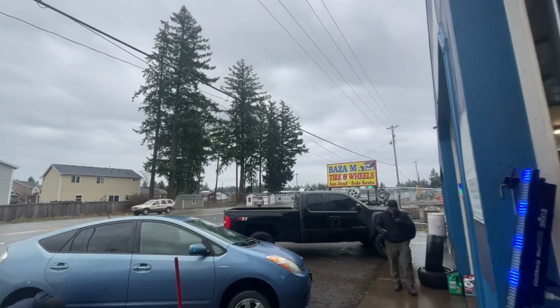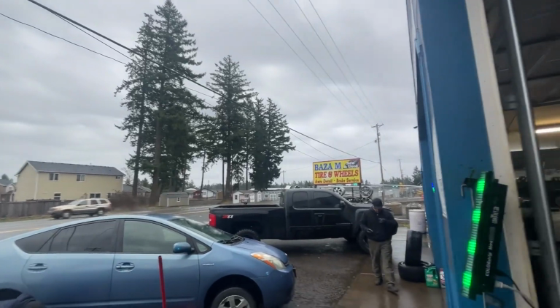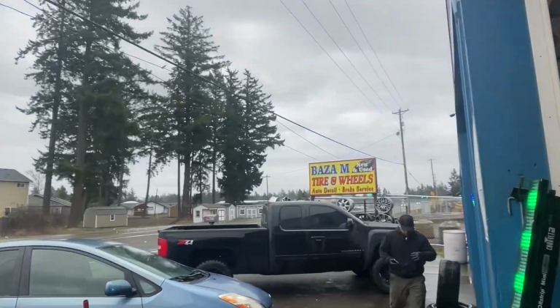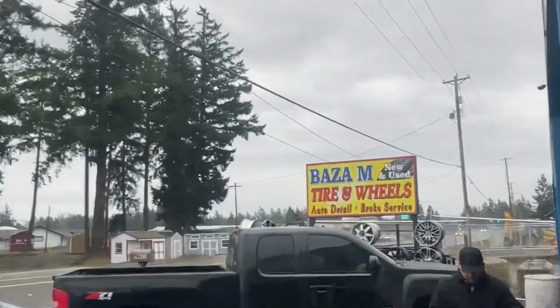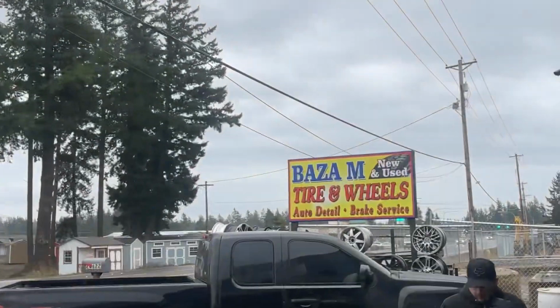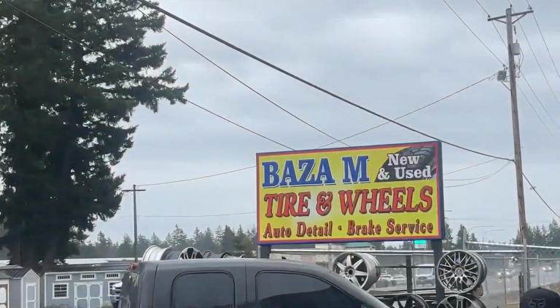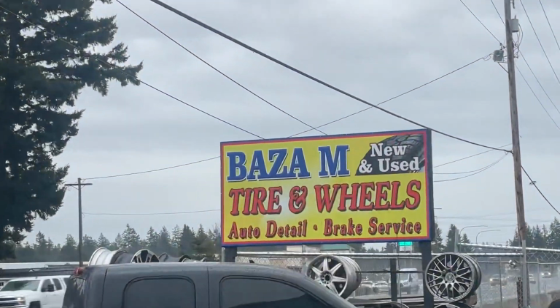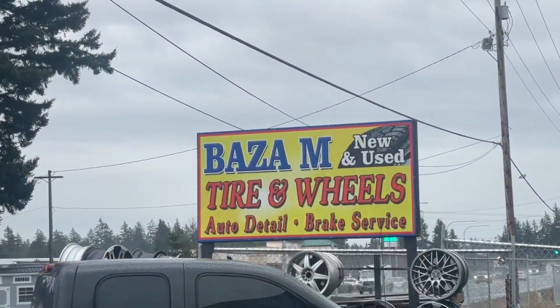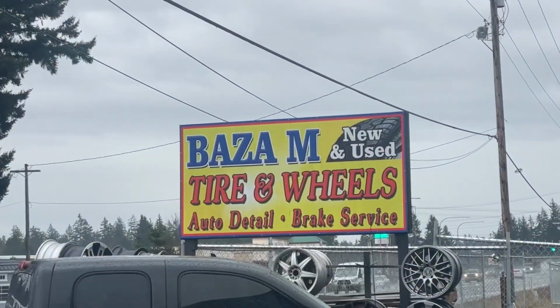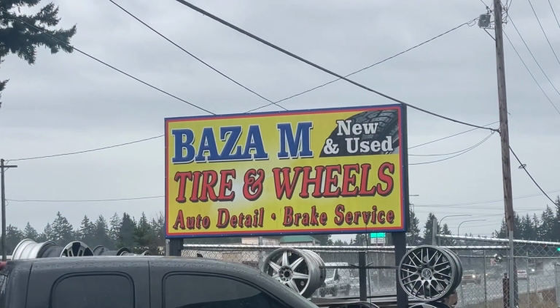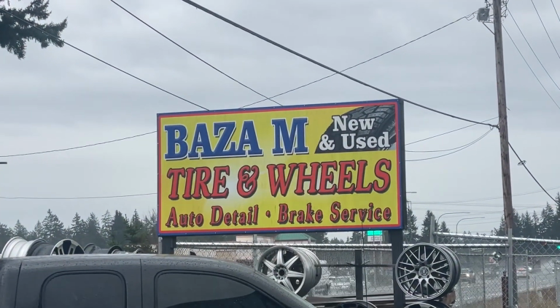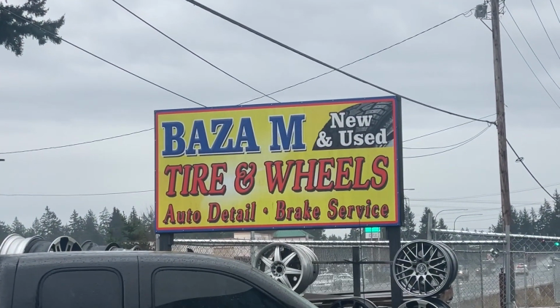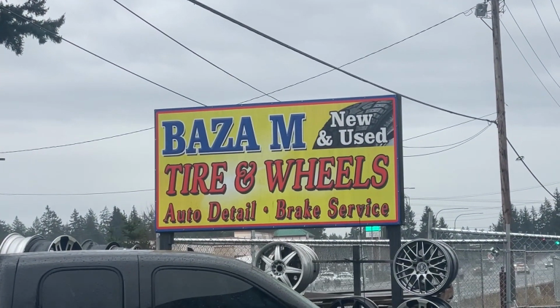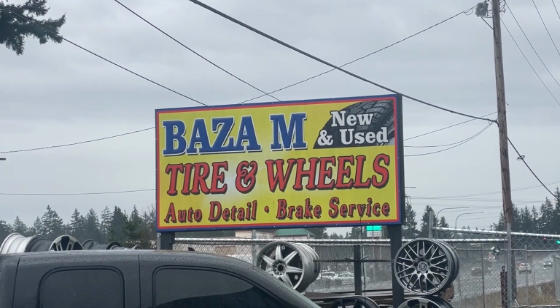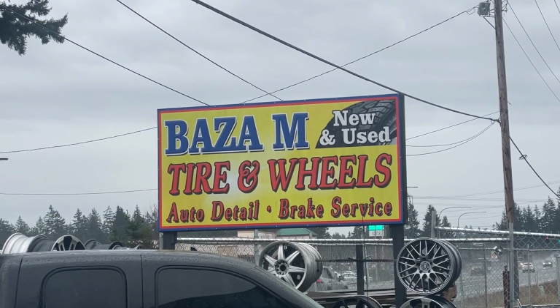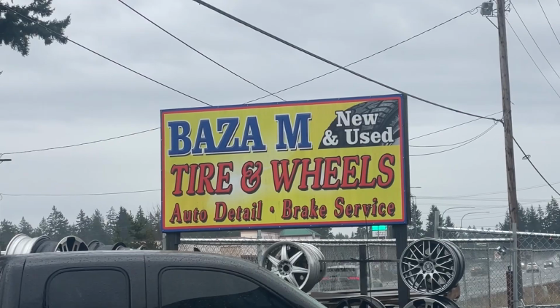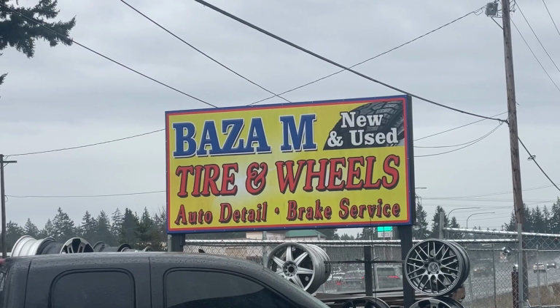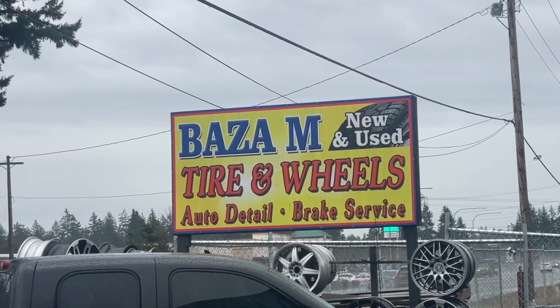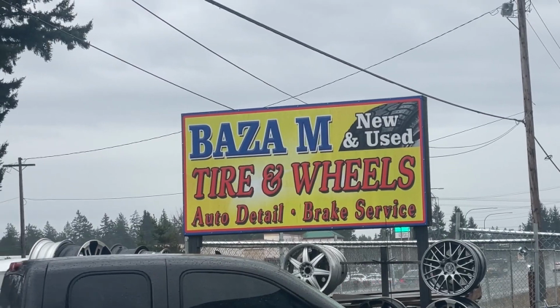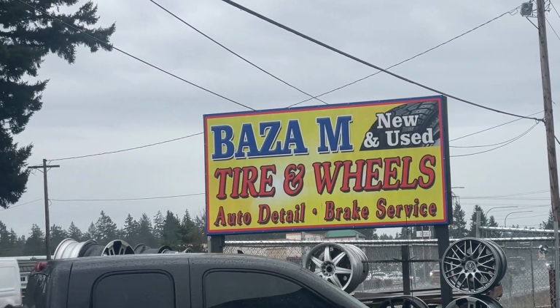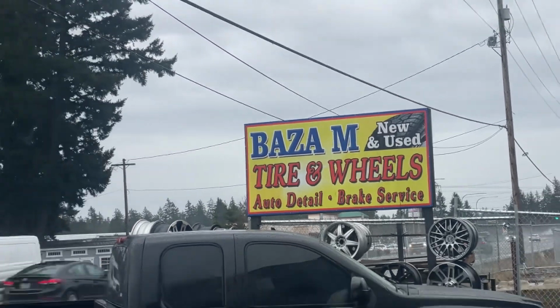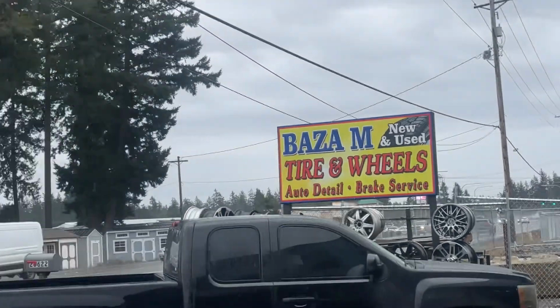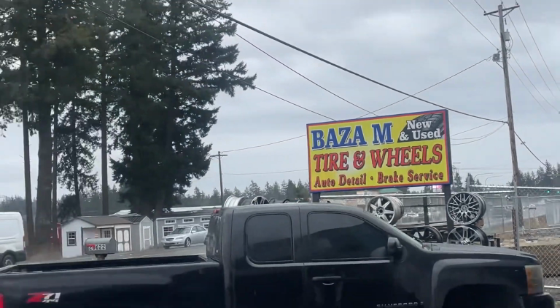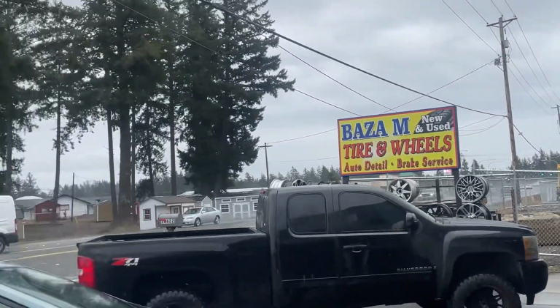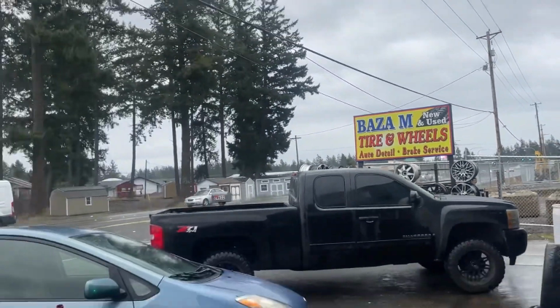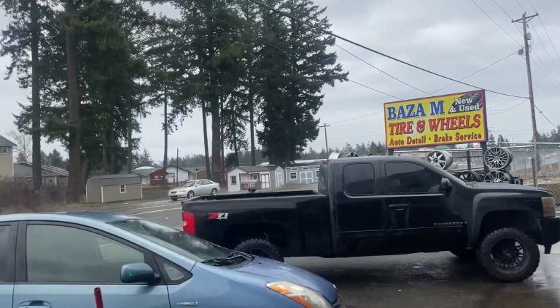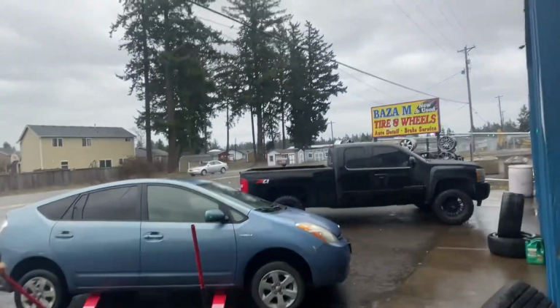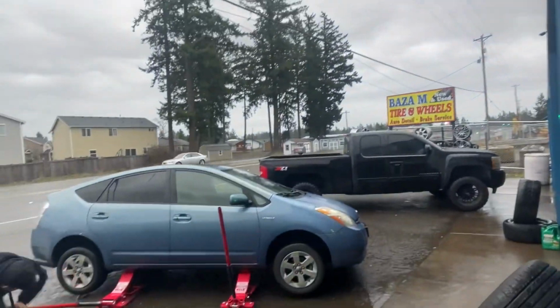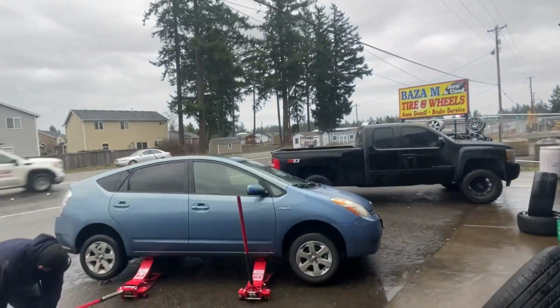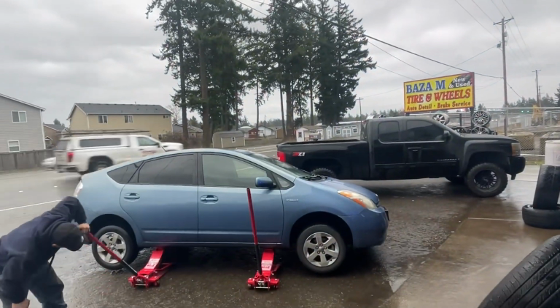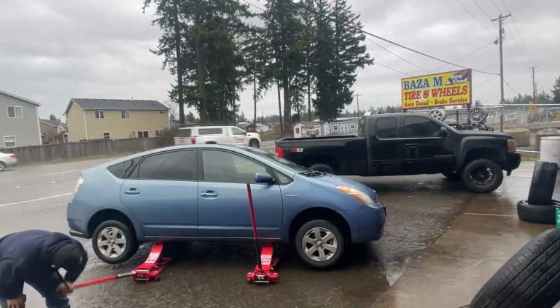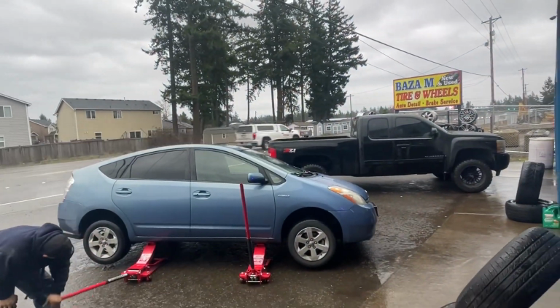Alright guys, over here is the Baza M New Used Tire and Wheels Auto Wheels. This is Spanaway — getting four new tires.